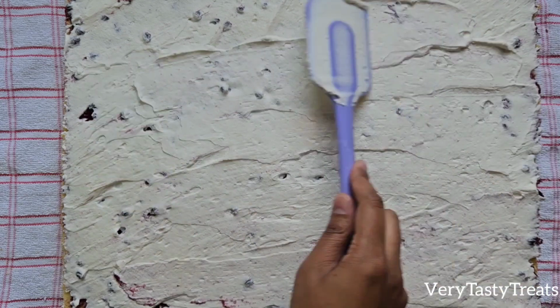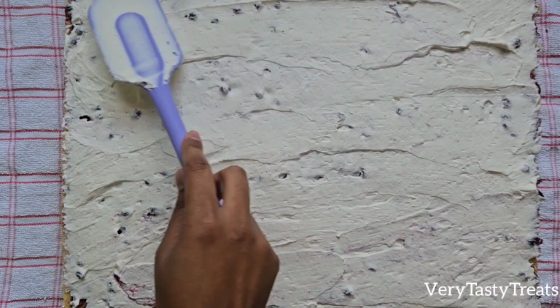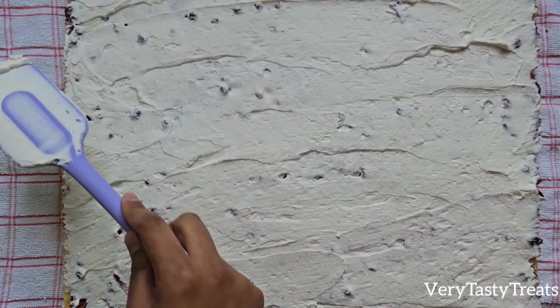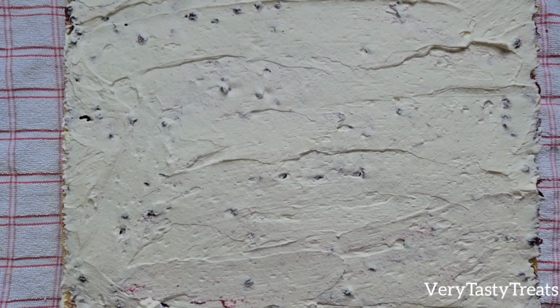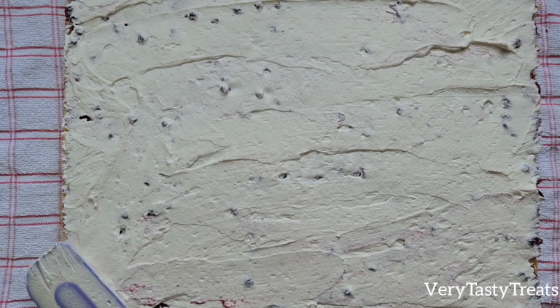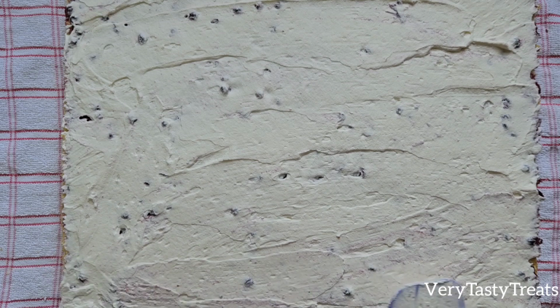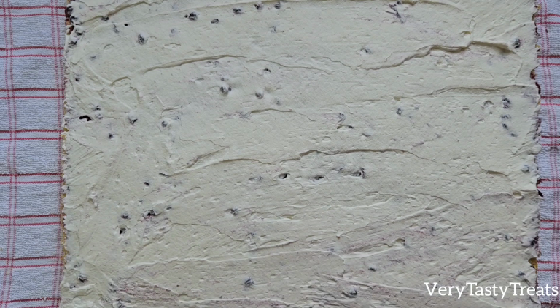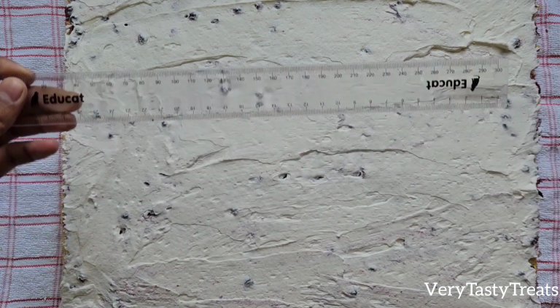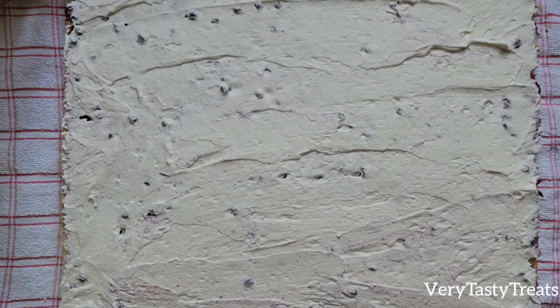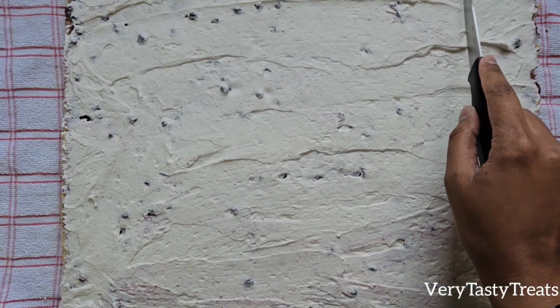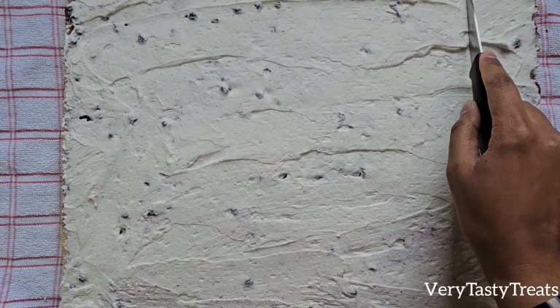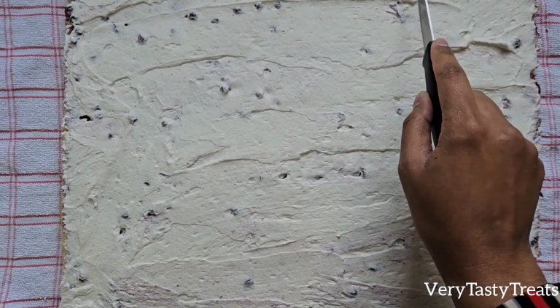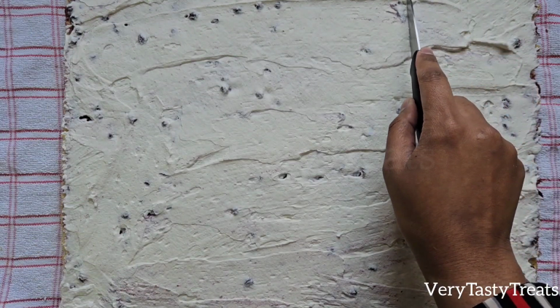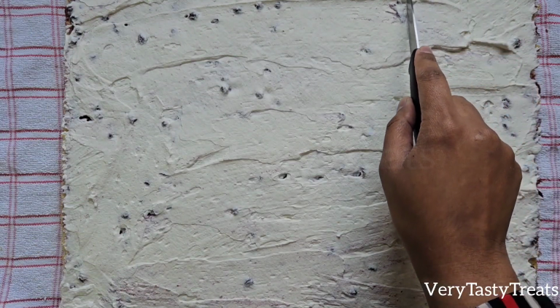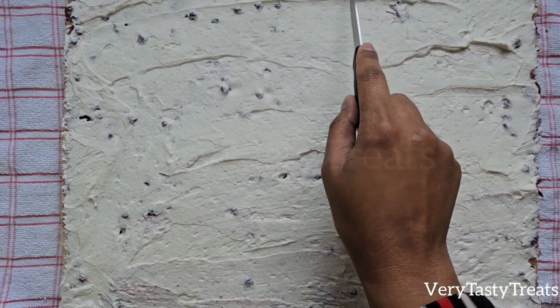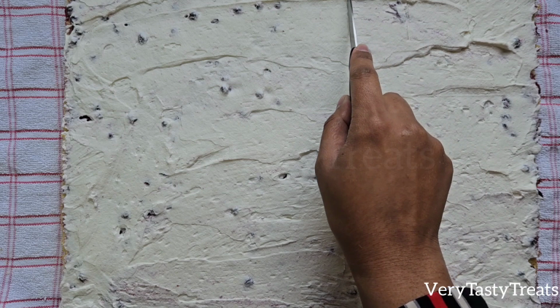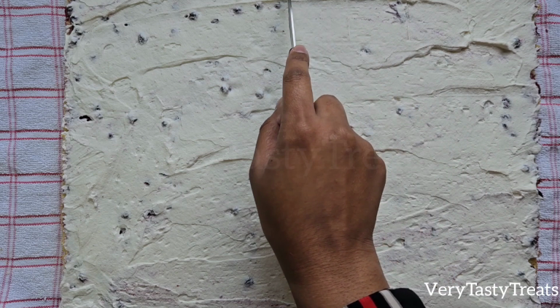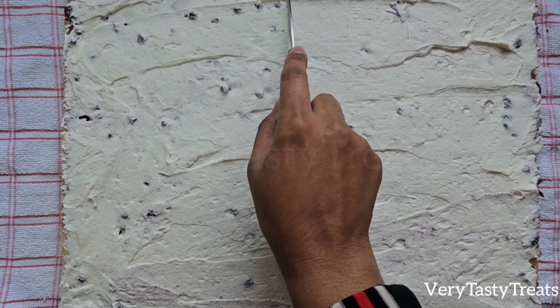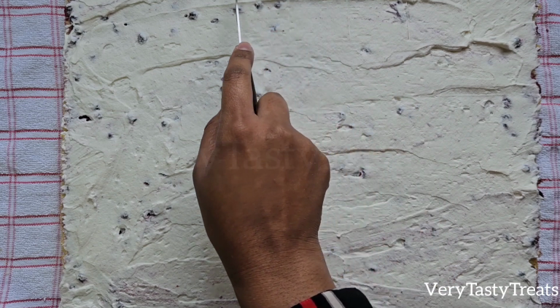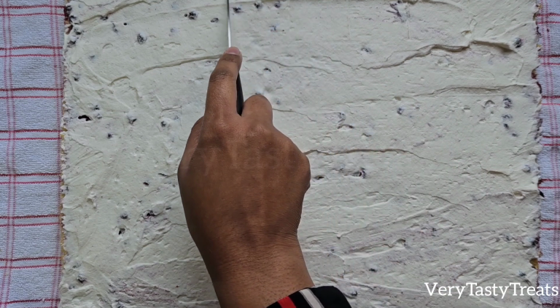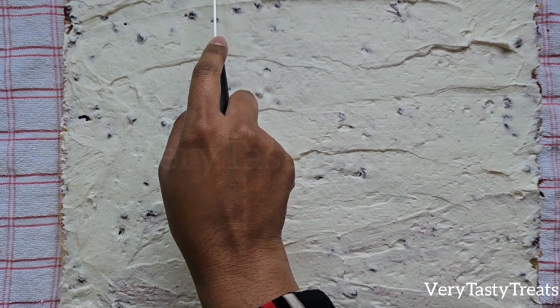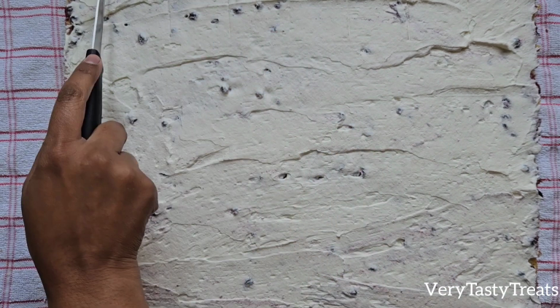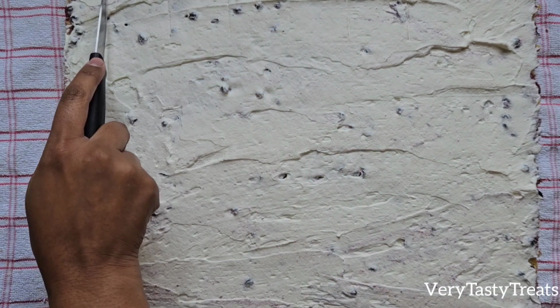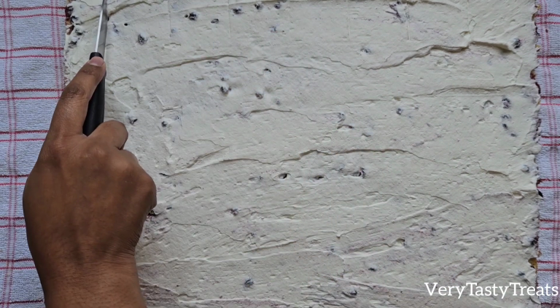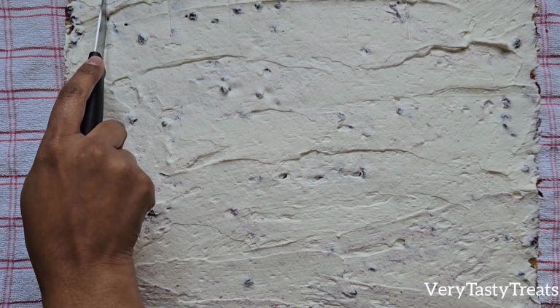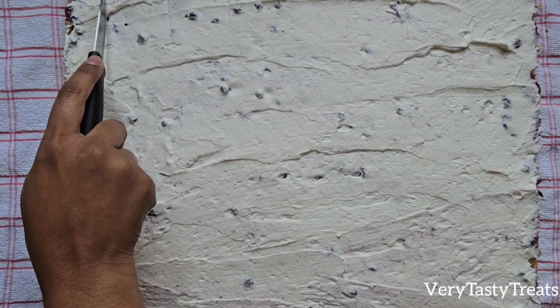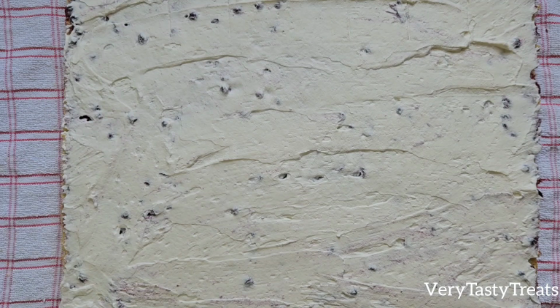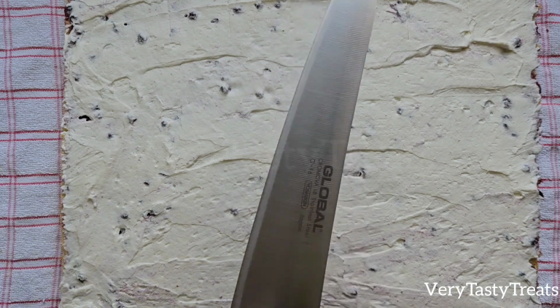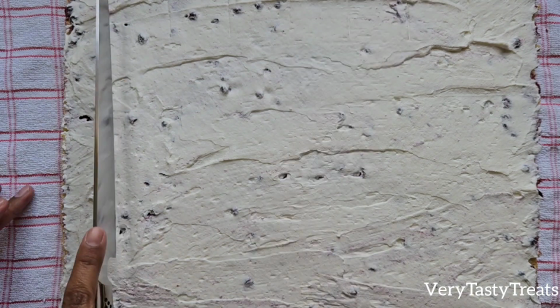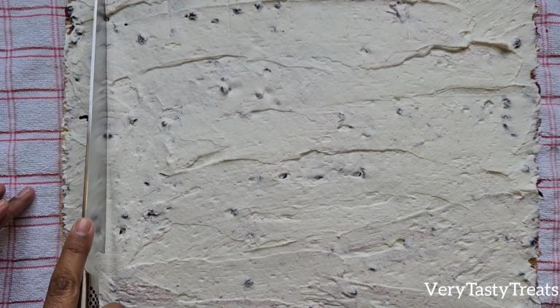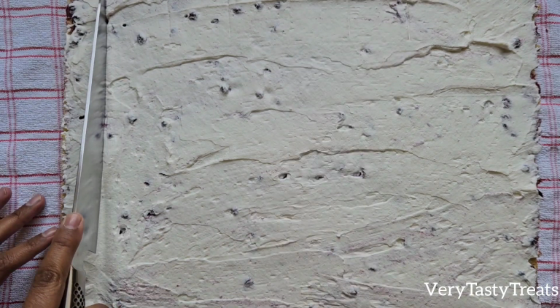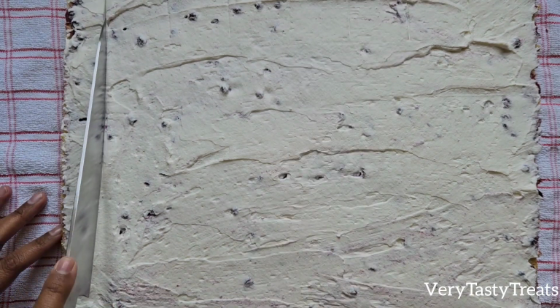Use a ruler to mark off 5cm or 2 inch sections, then use a sharp knife to make cuts from the top to the bottom.